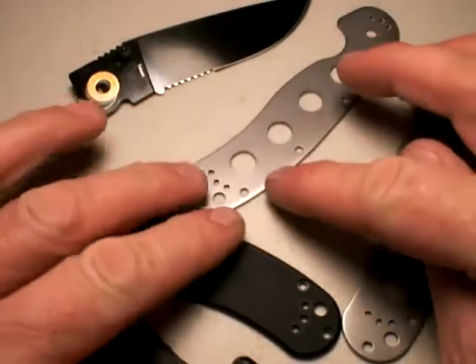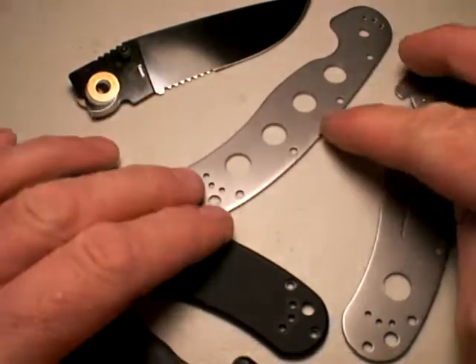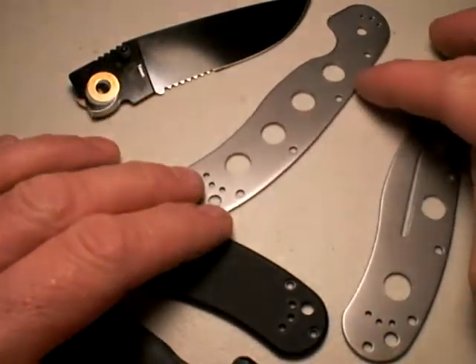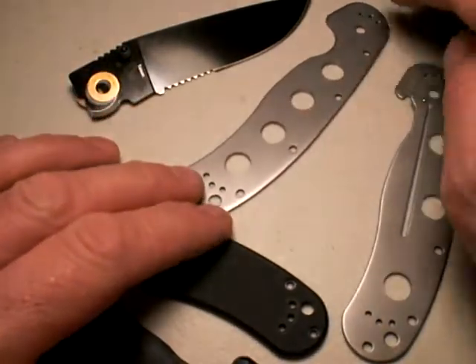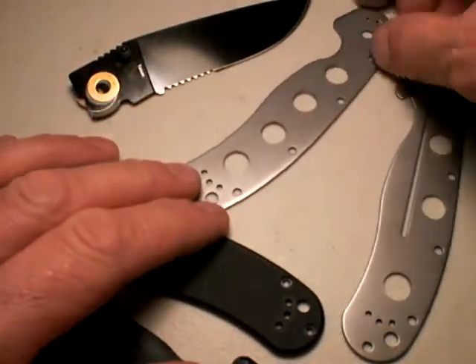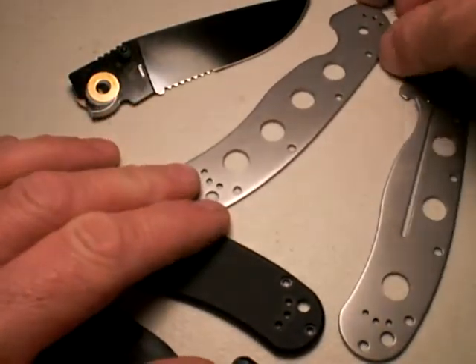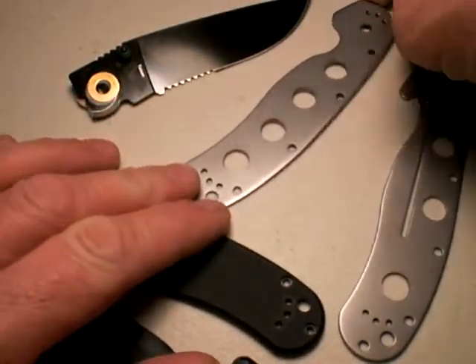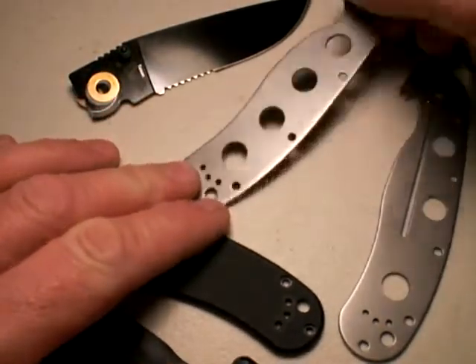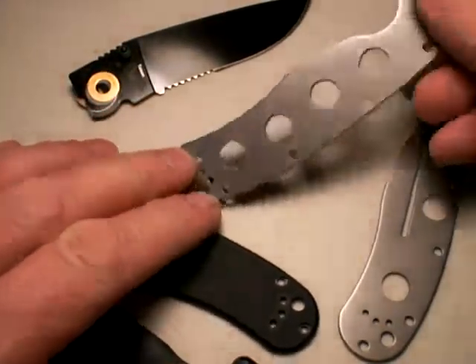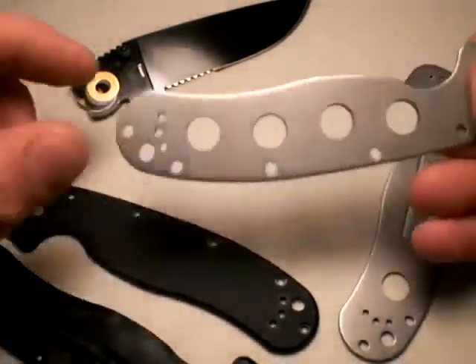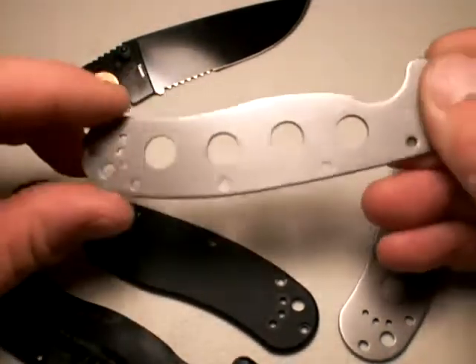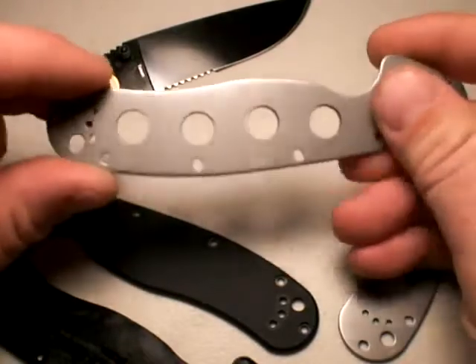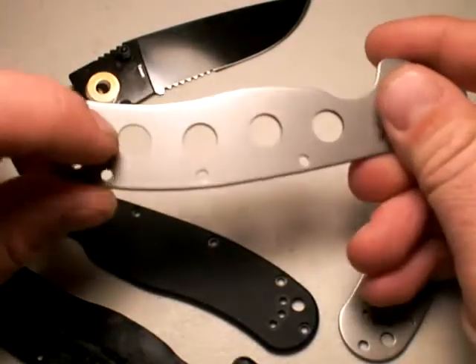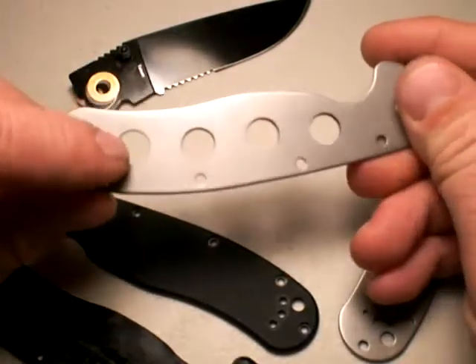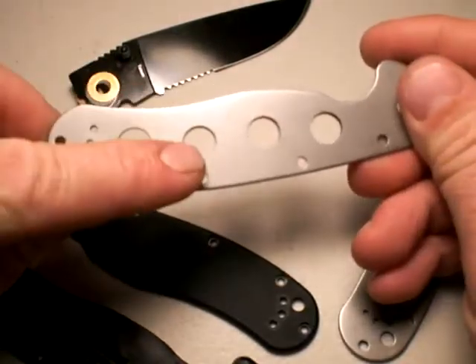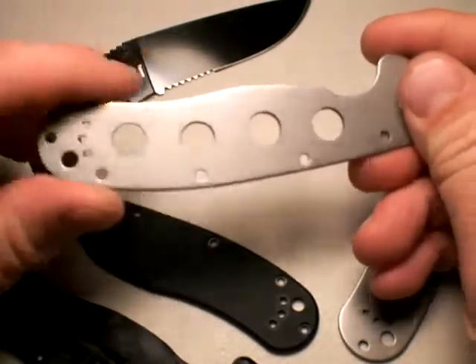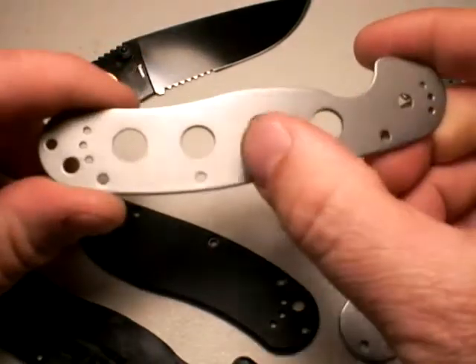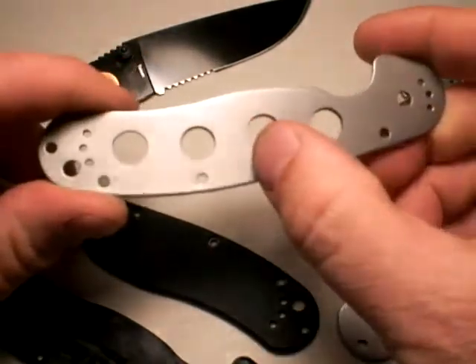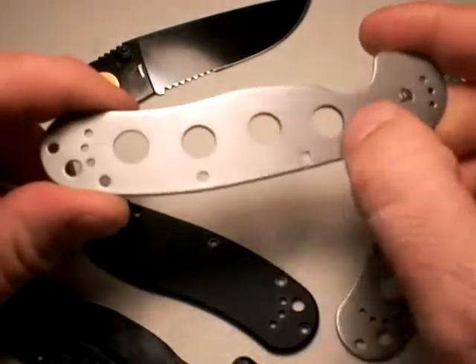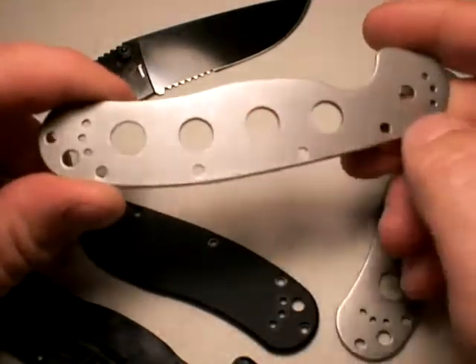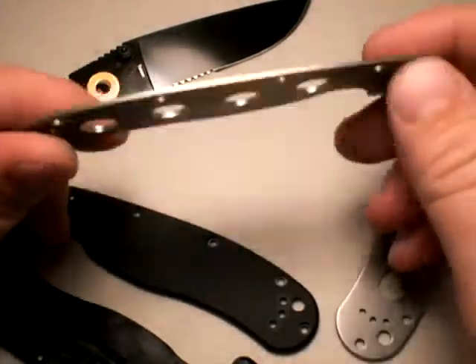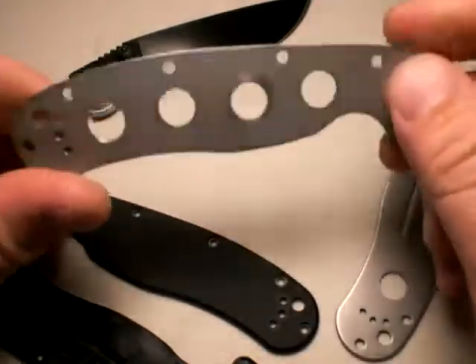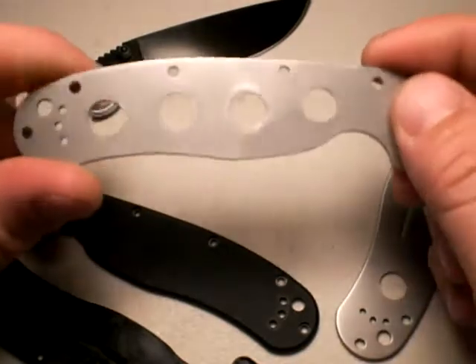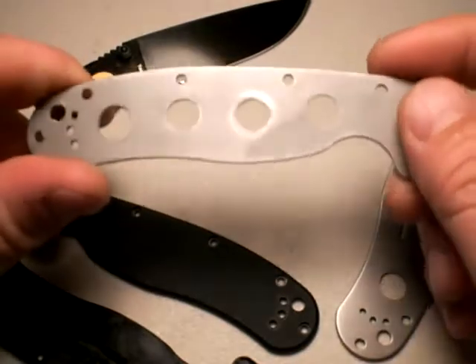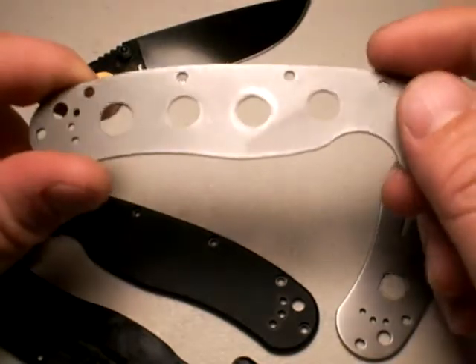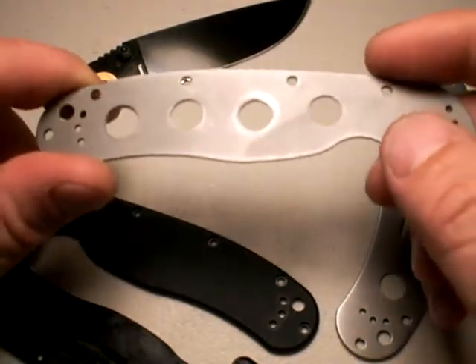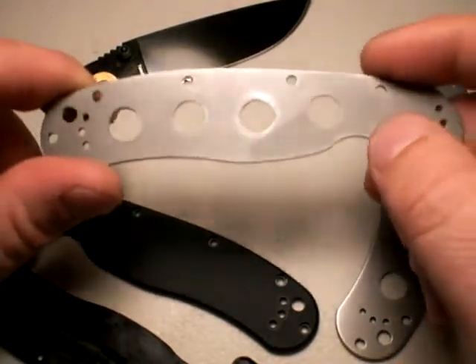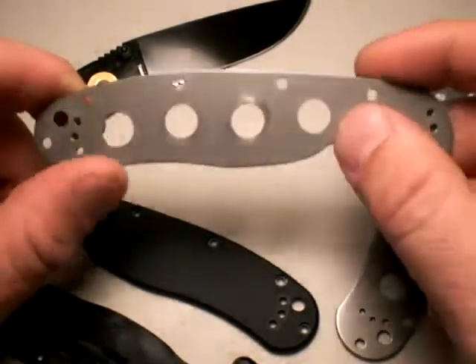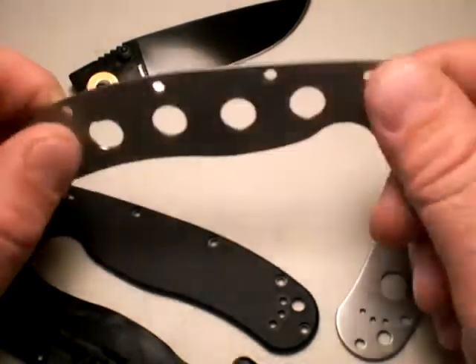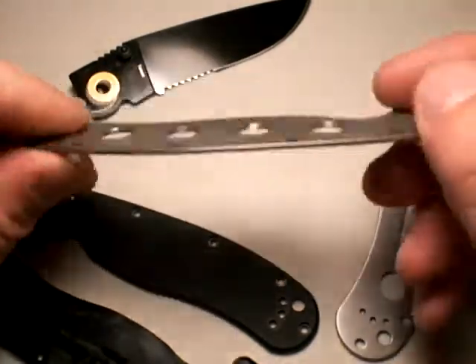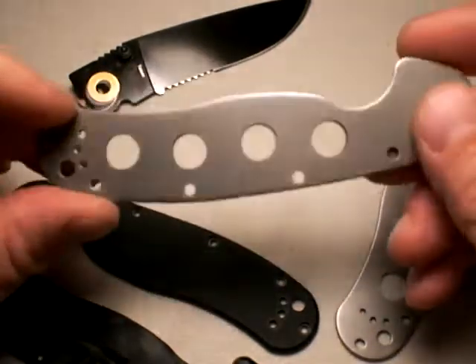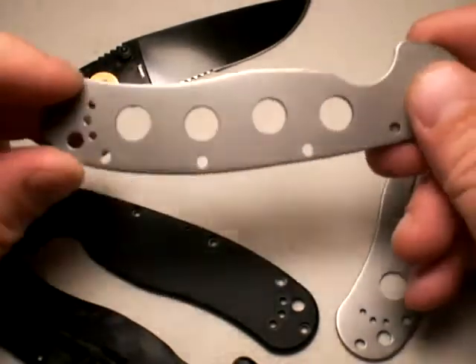These are the stainless steel liners of the RAT Model 1 folding knife, and what I did is I drilled lightning holes — four of them — in the non-locking side. I think I used a 3/8 inch drill bit on that, and a drill press too.